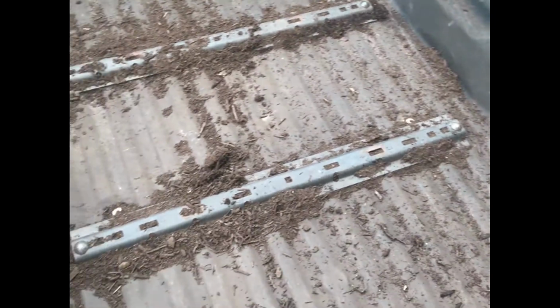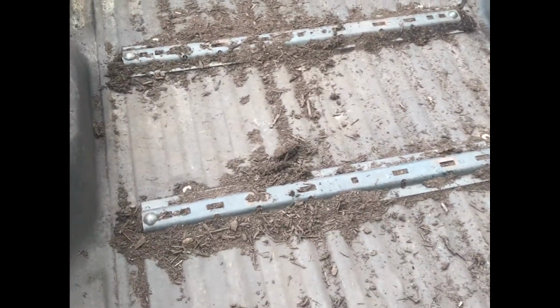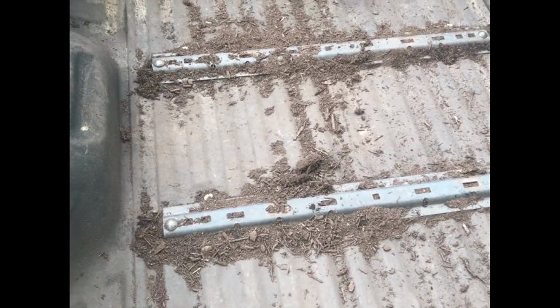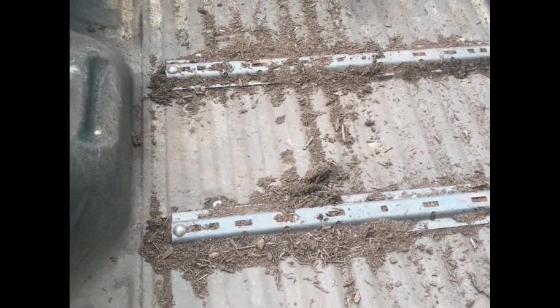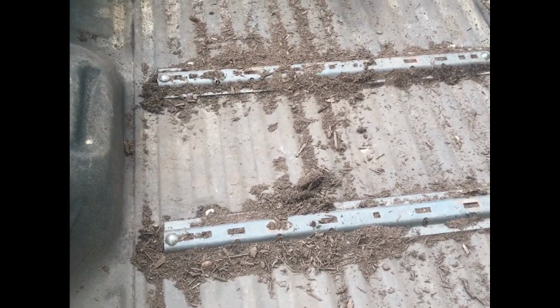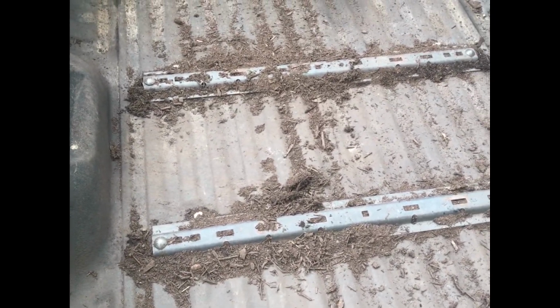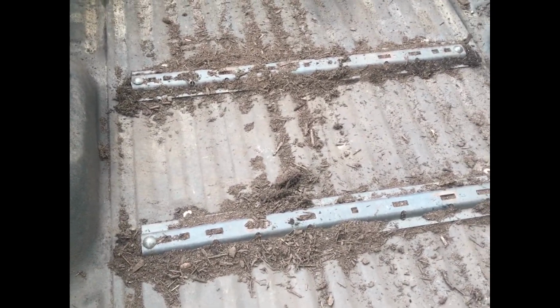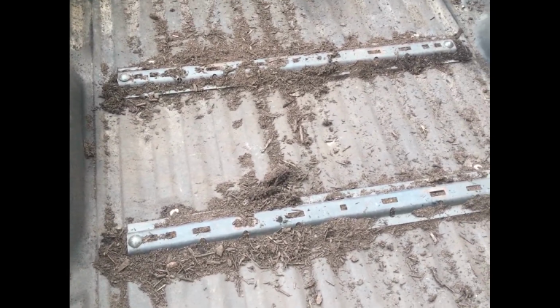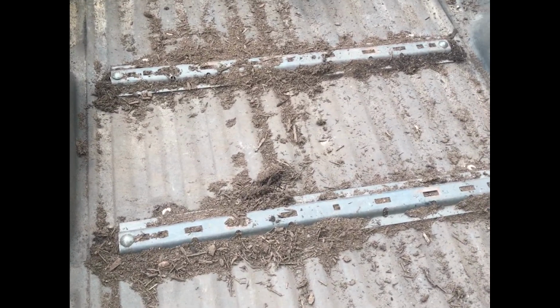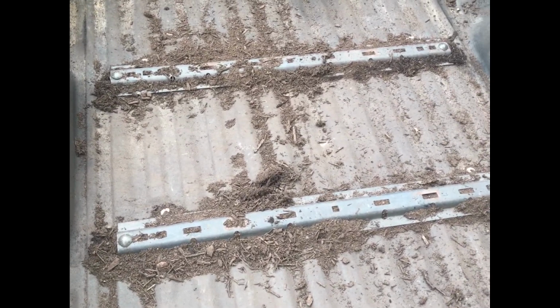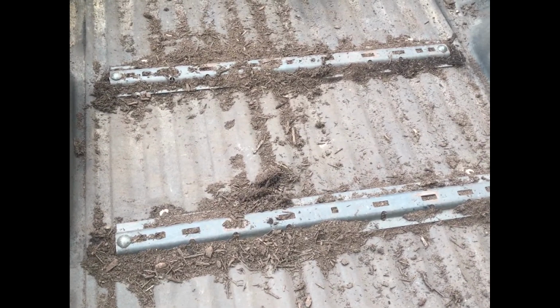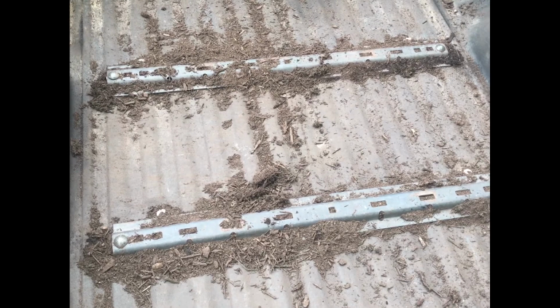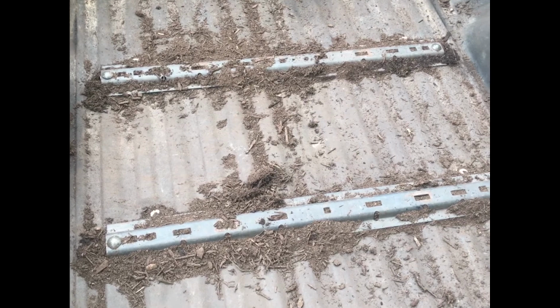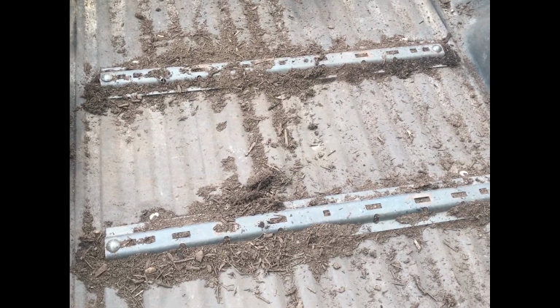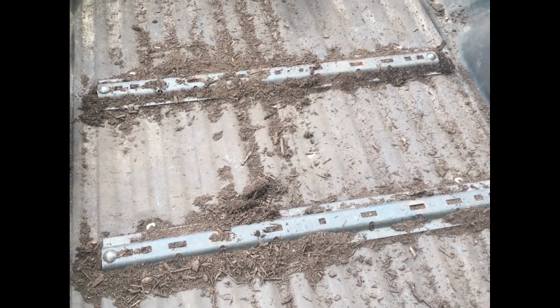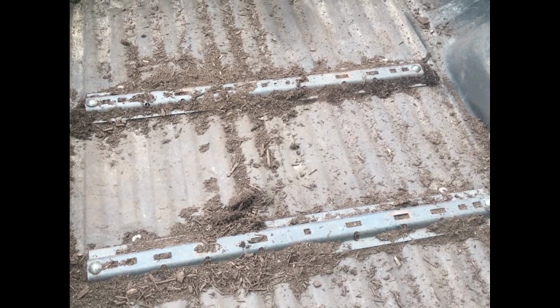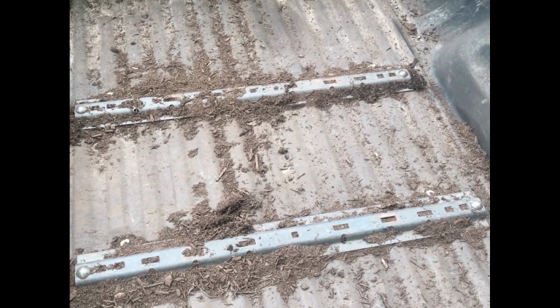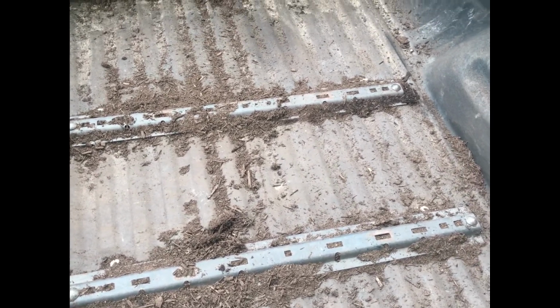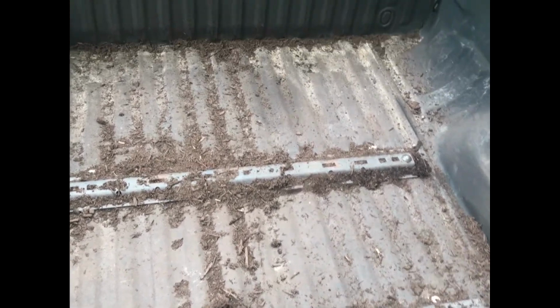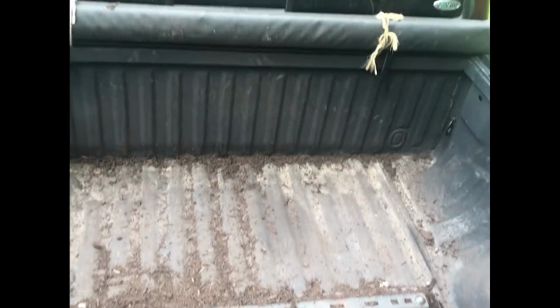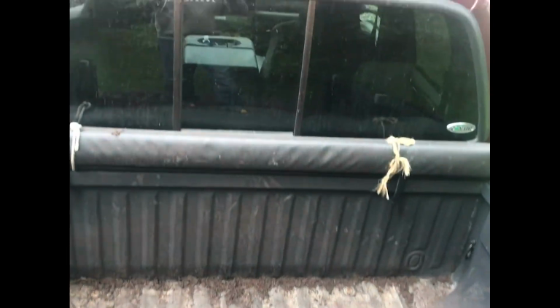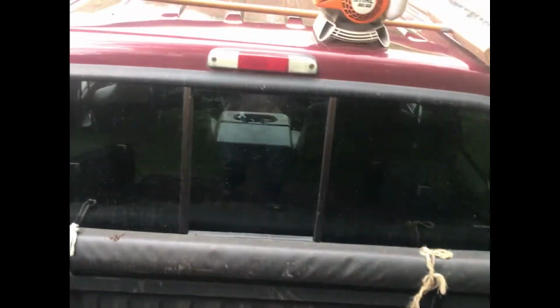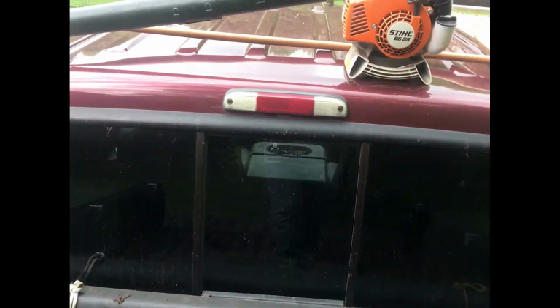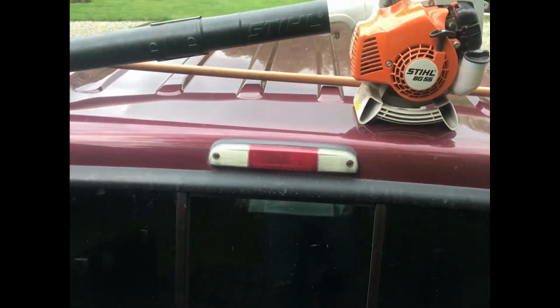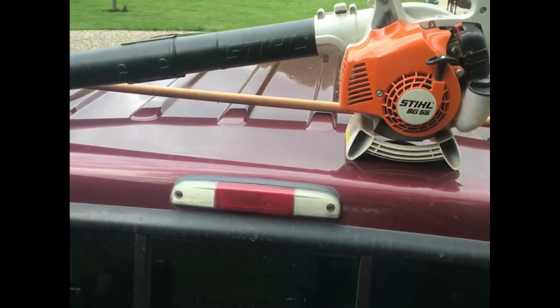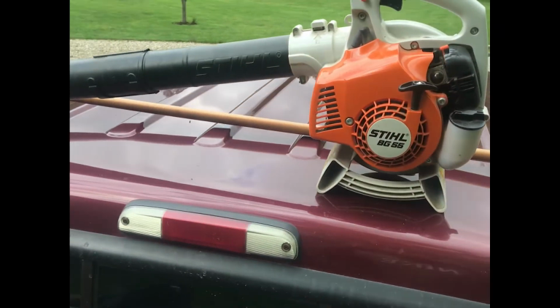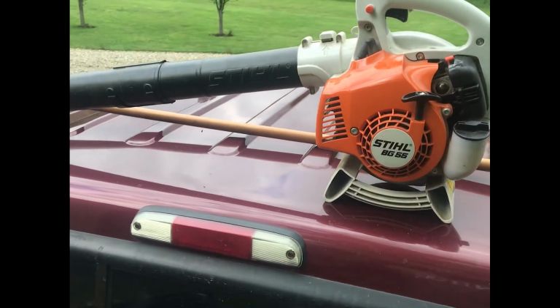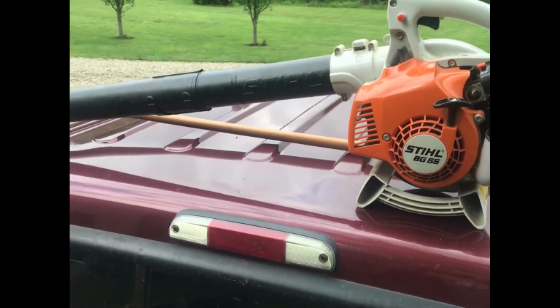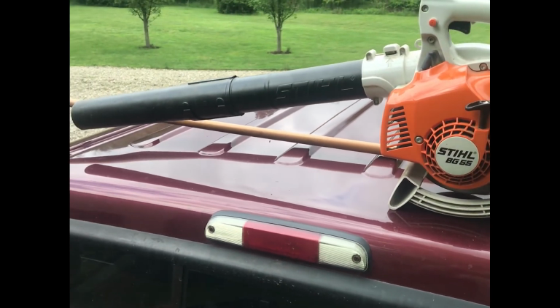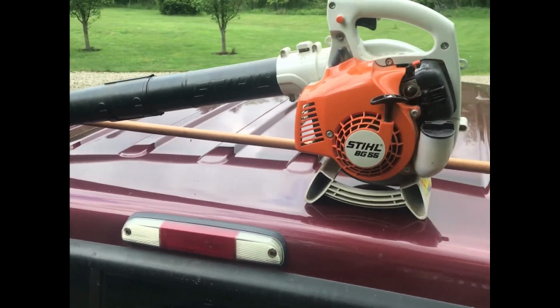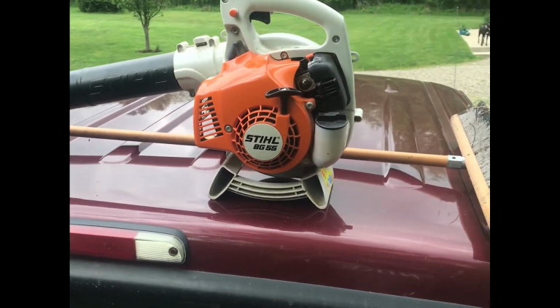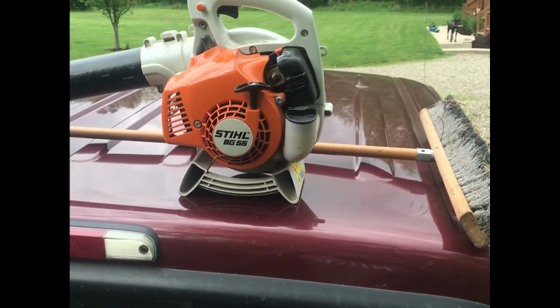I've got to get this mulch not only out of the back of the truck but out of those rails, where I can put the fifth wheel hitch back in. To do that I brought out a blower and a brush.